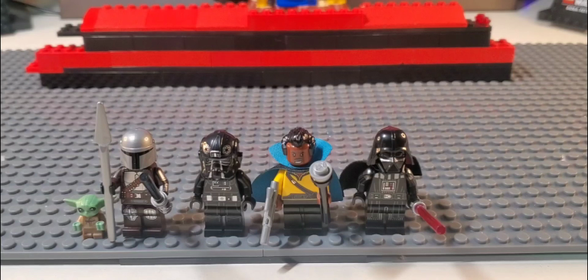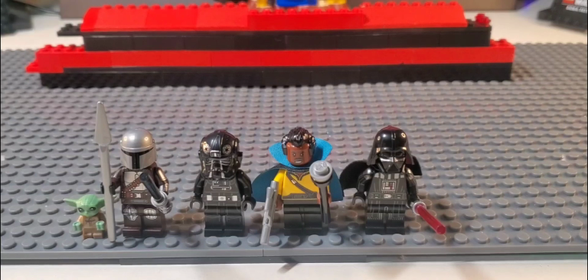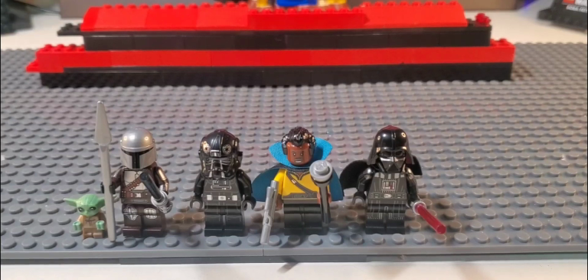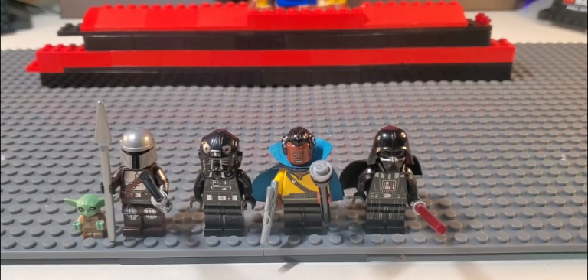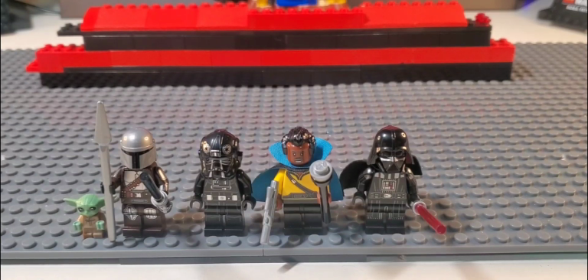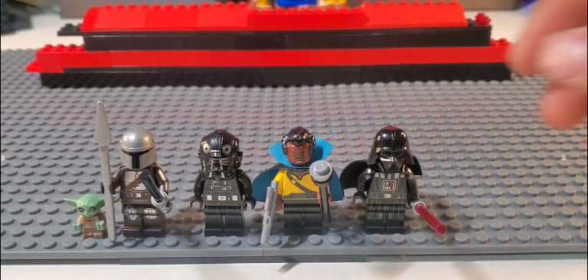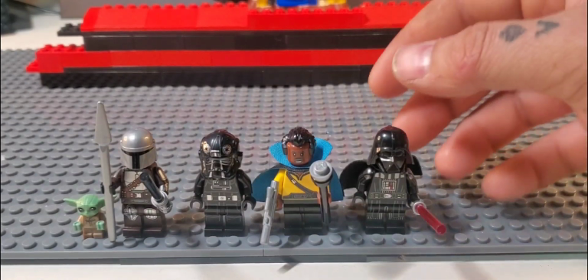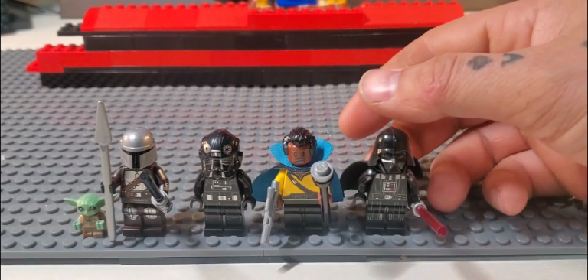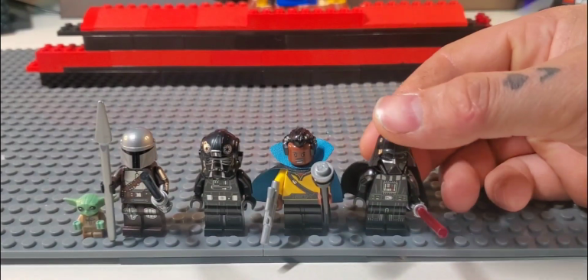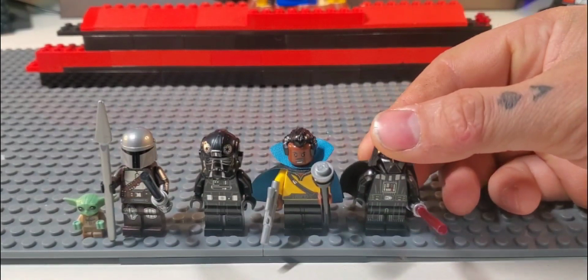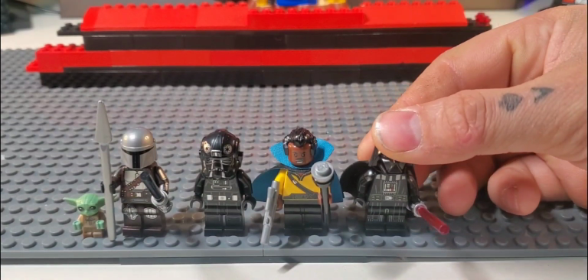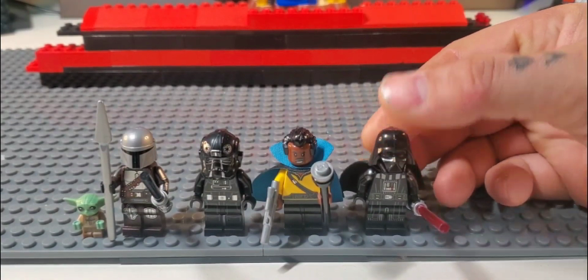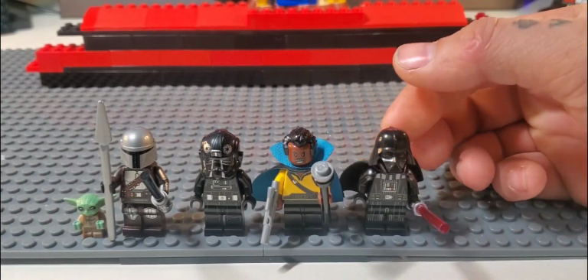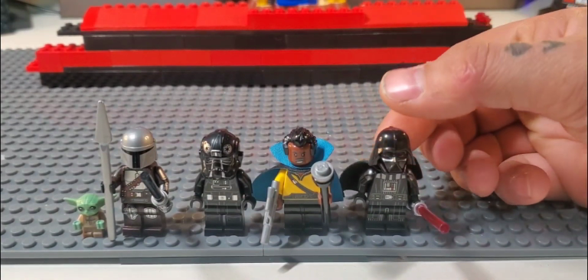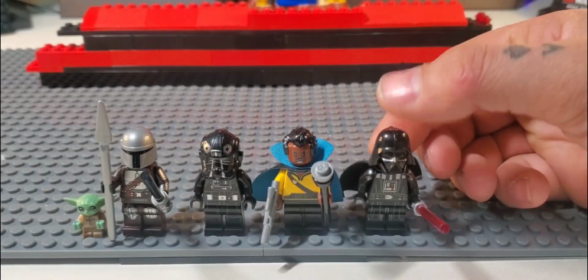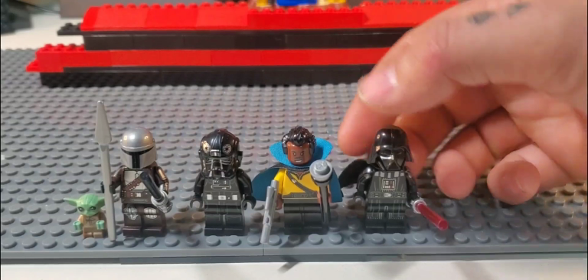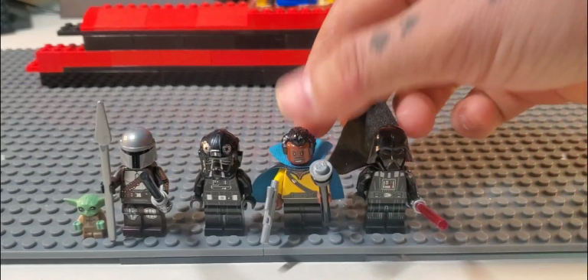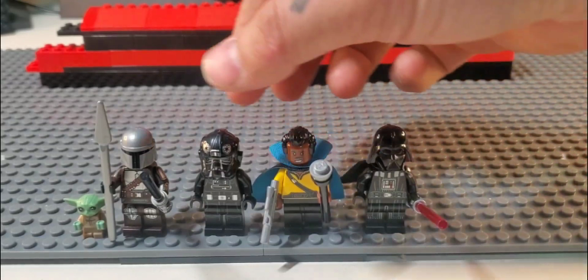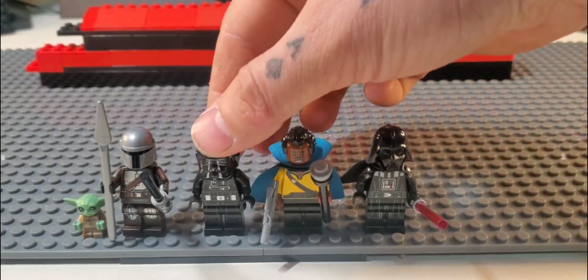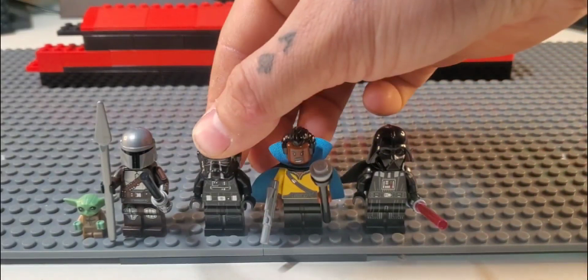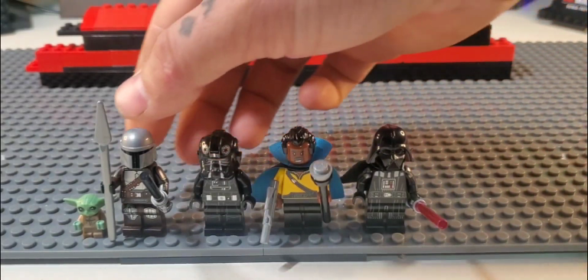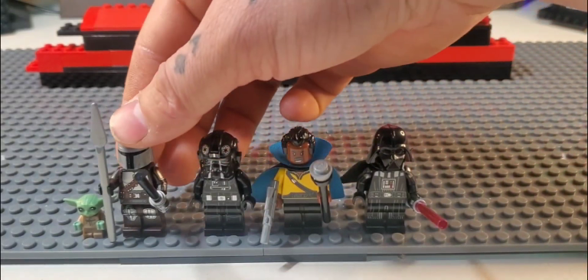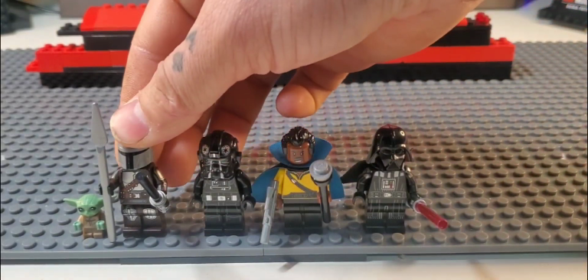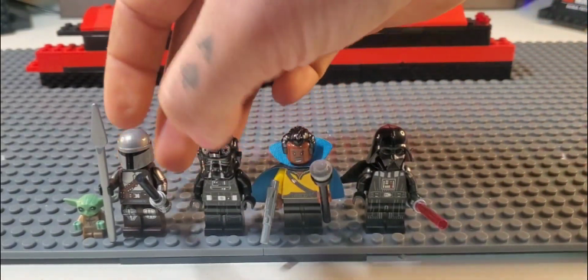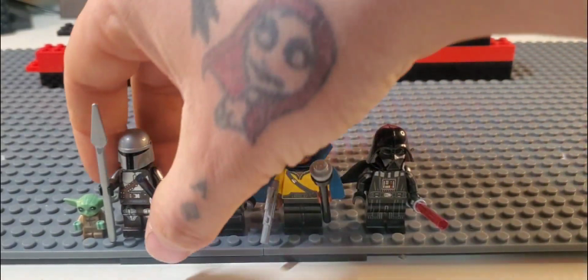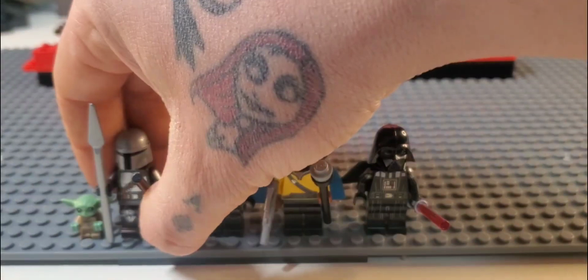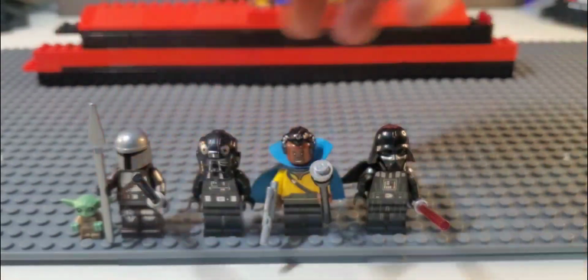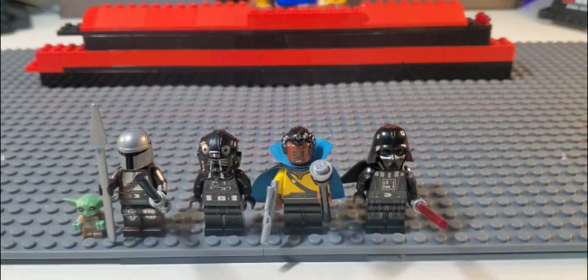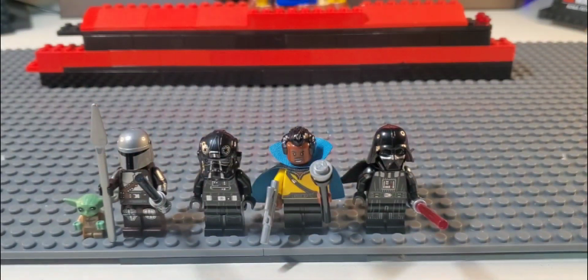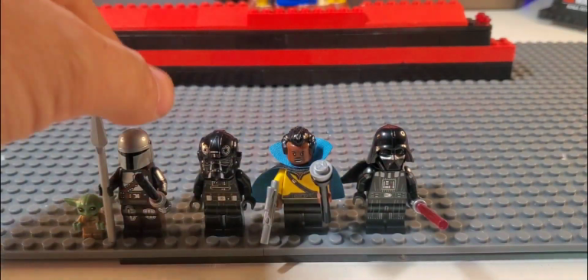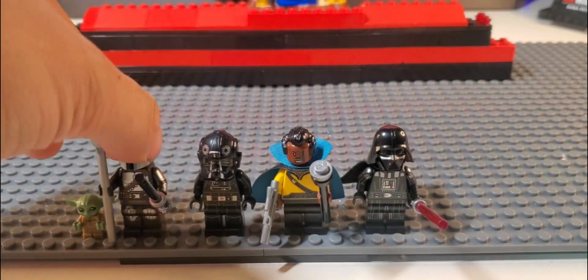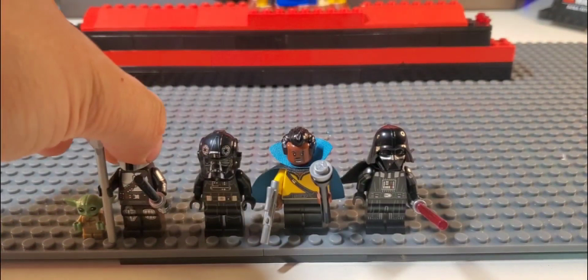Hey everybody, today I'm going to show you how we make Moff Gideon out of these three characters — four if you count the Darksaber from Mando — and one Starfighter.